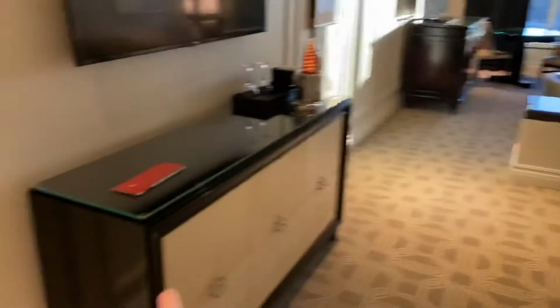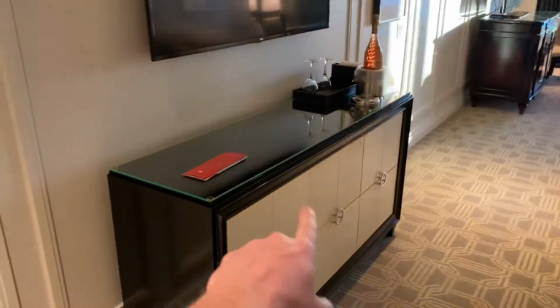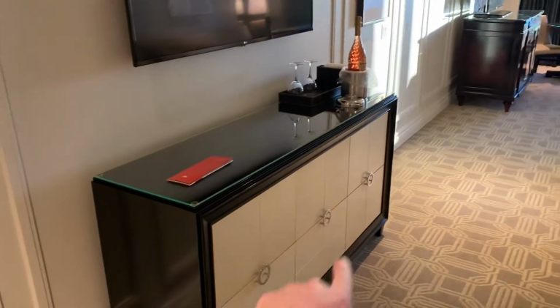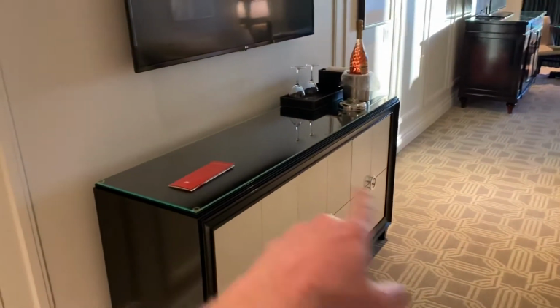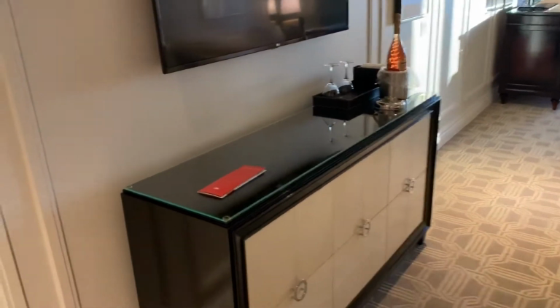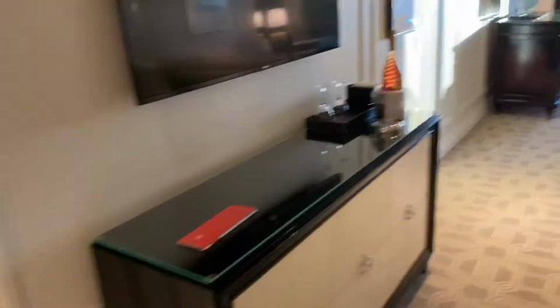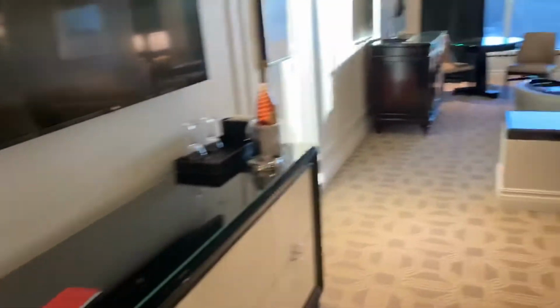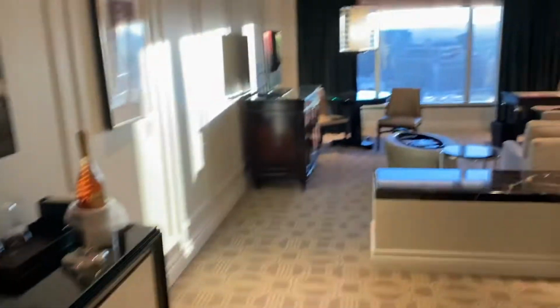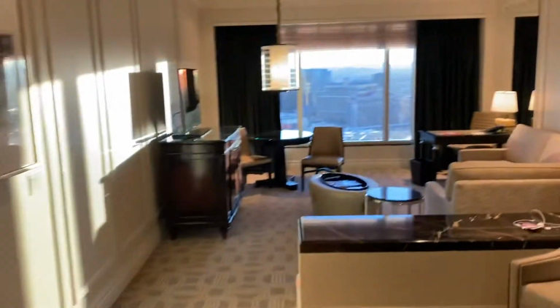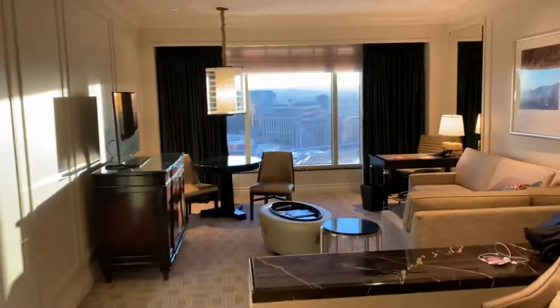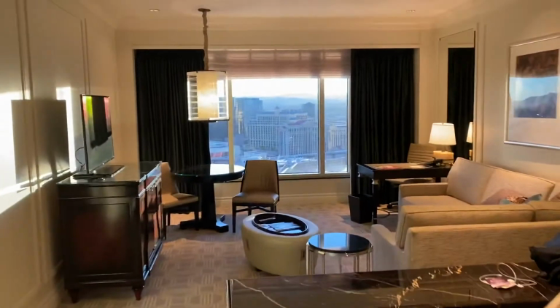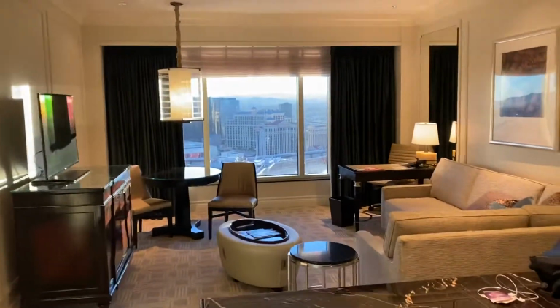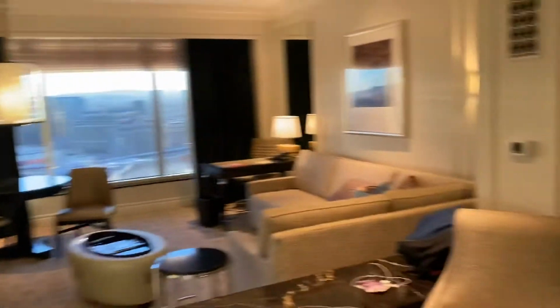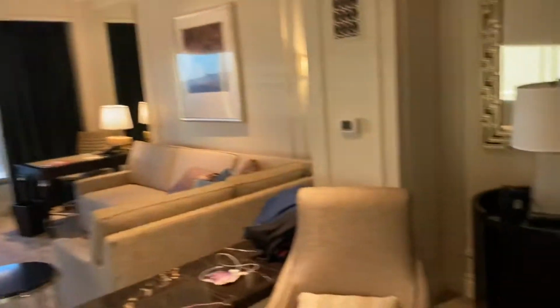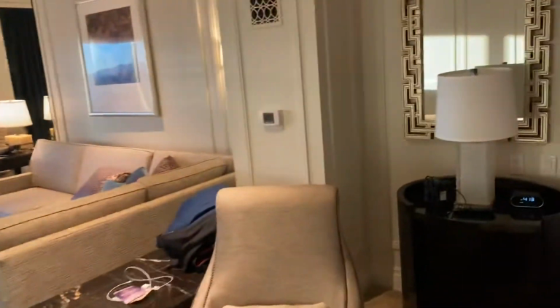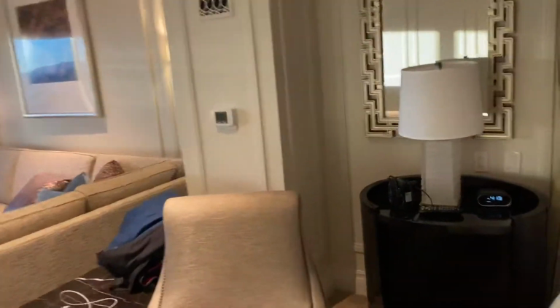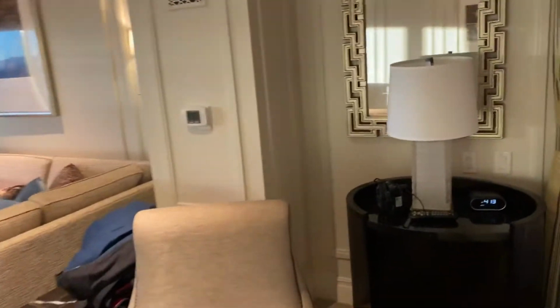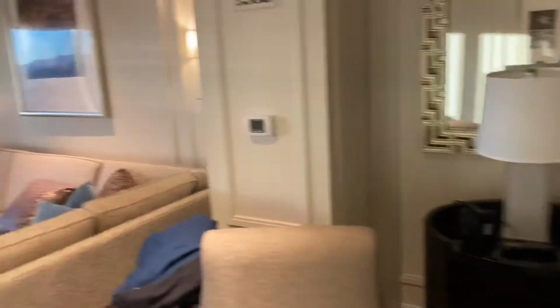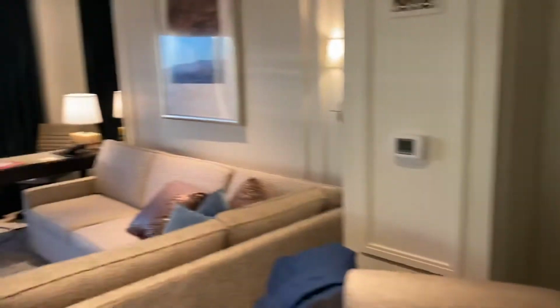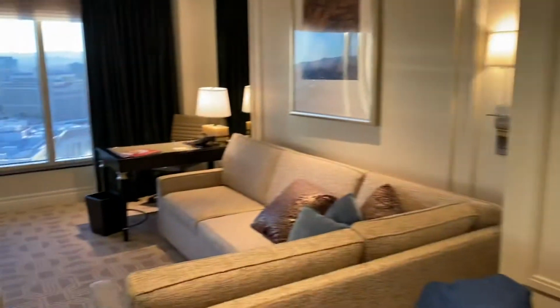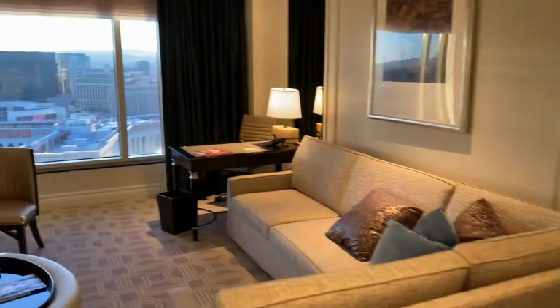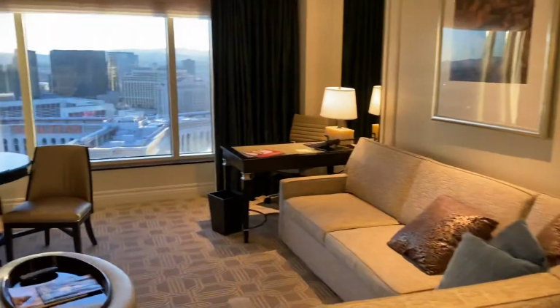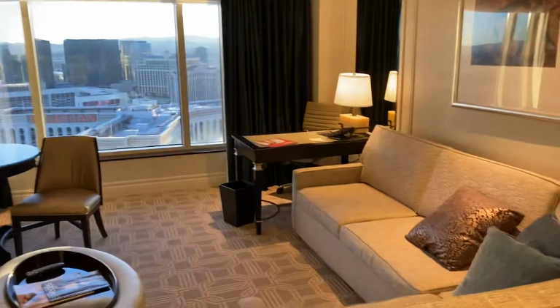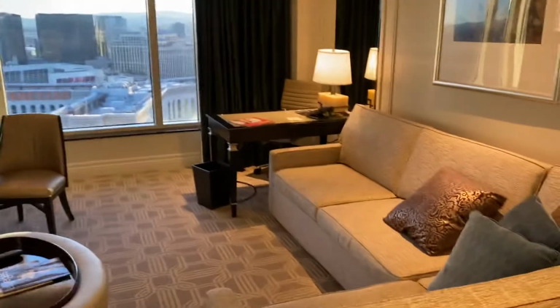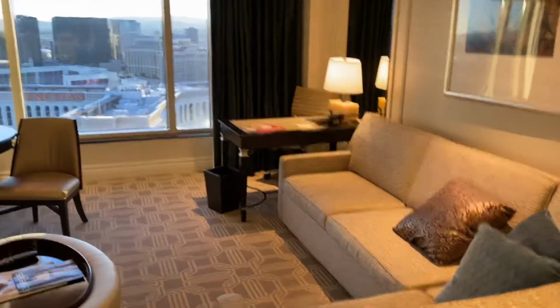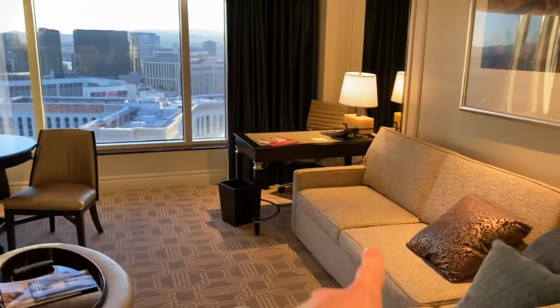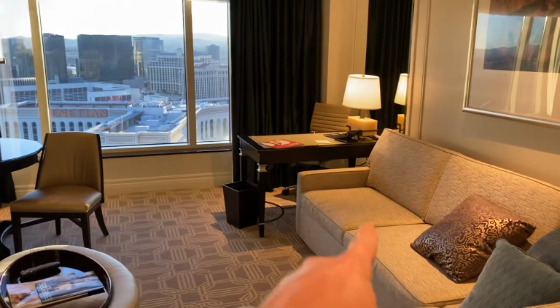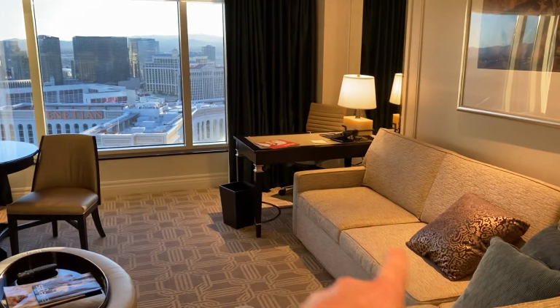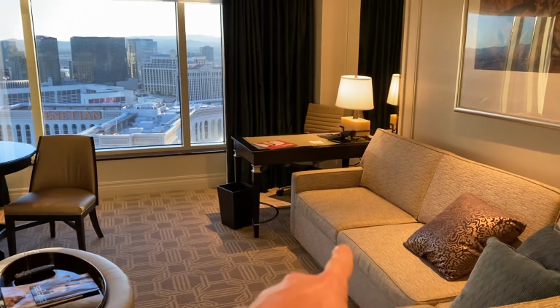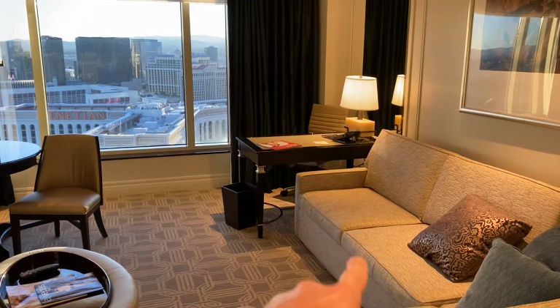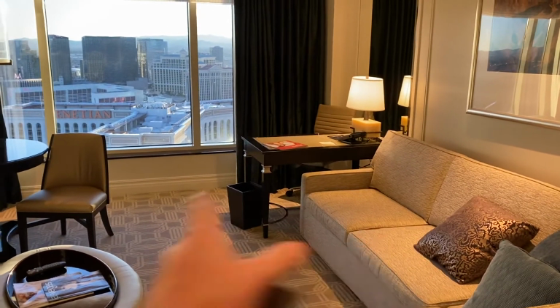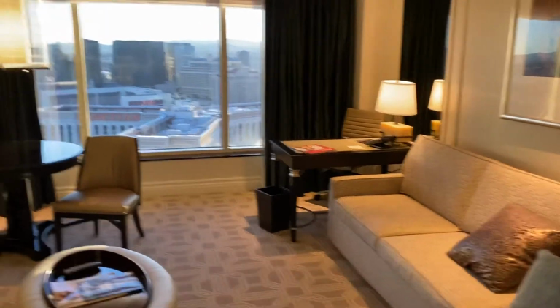This is nice furniture and we have a great view up here. The sun's going down. It's New Year's Eve 2019 and this has a fold-out bed that comes out of there.